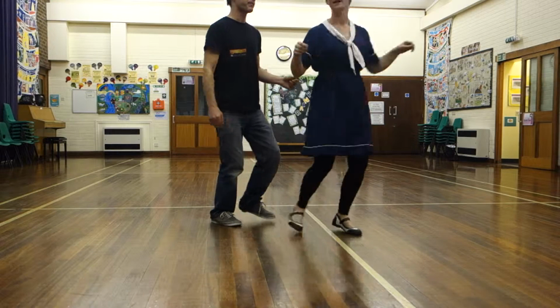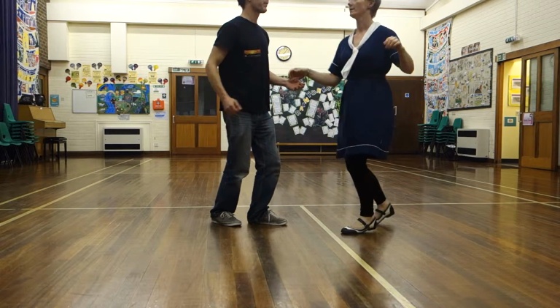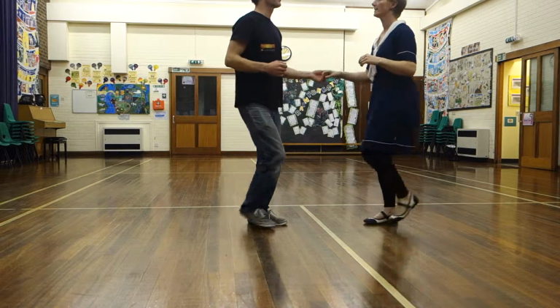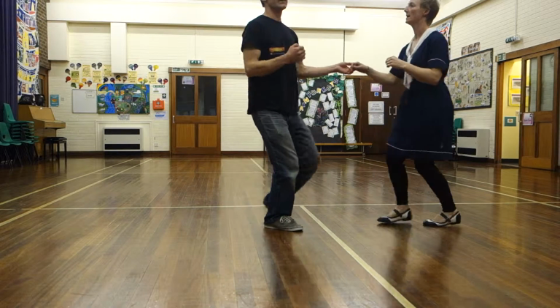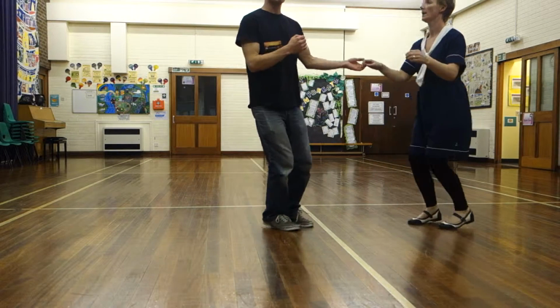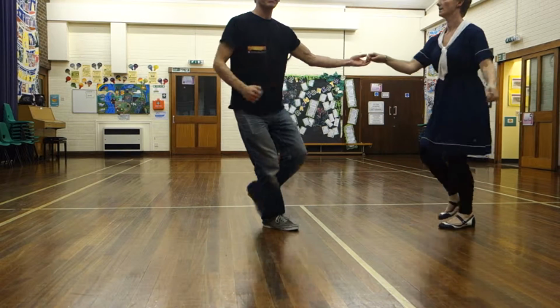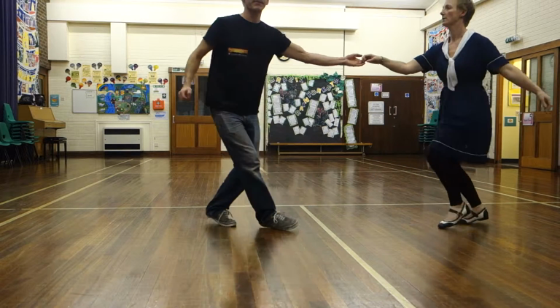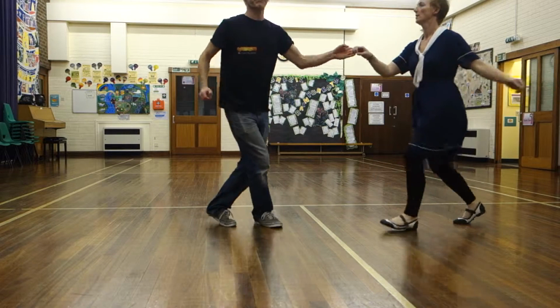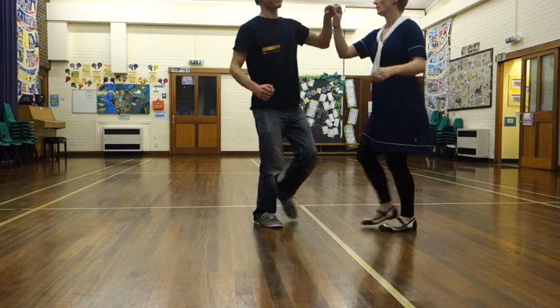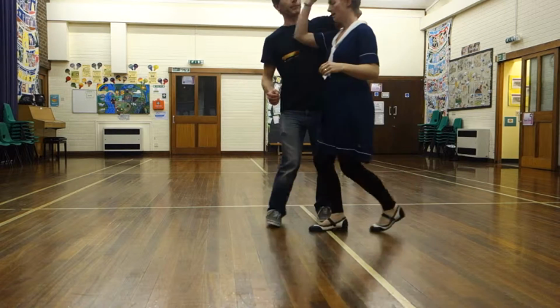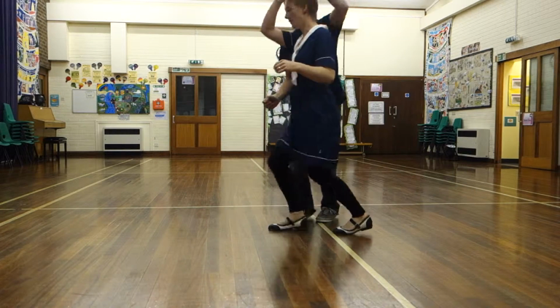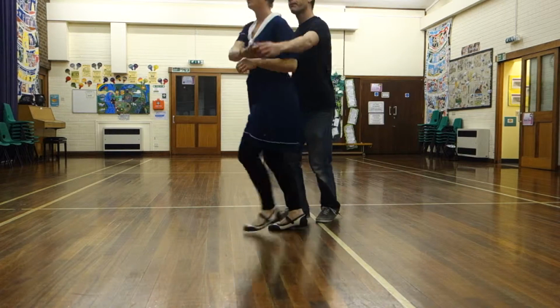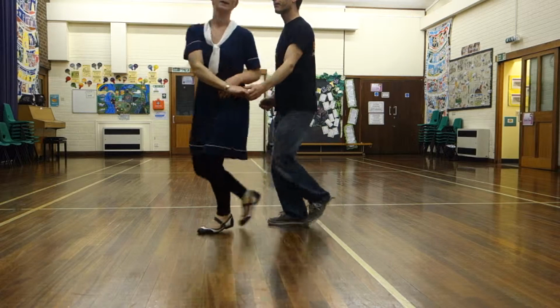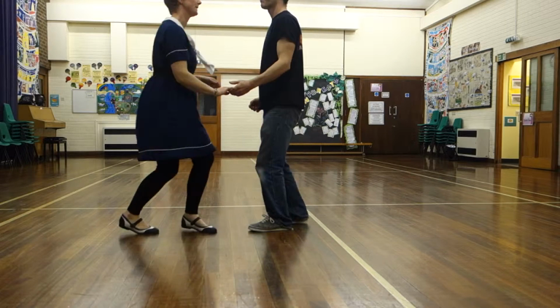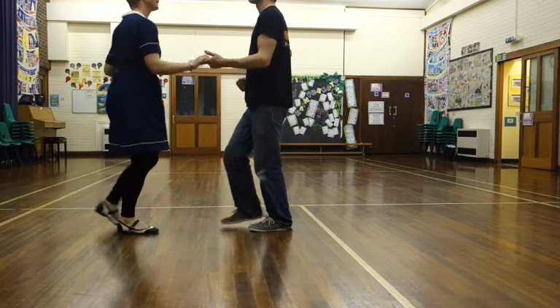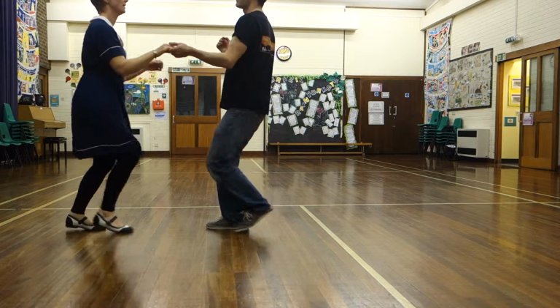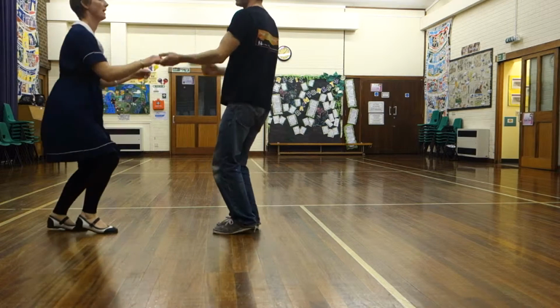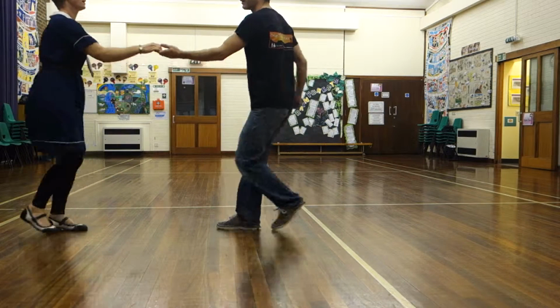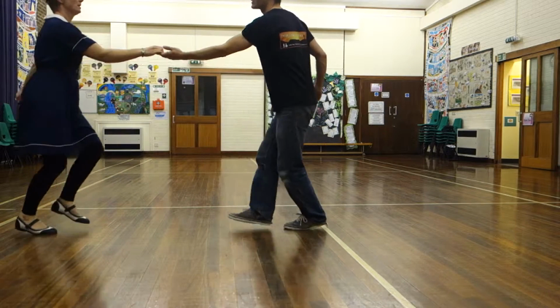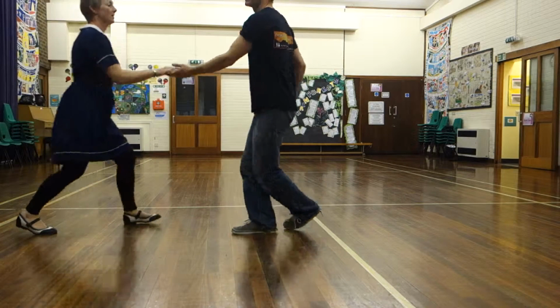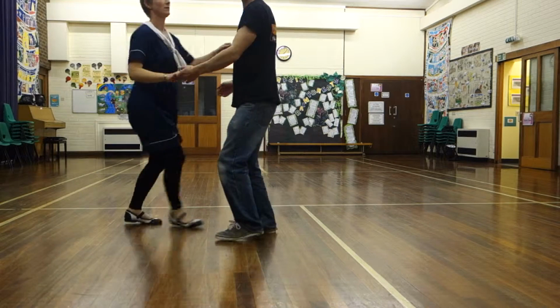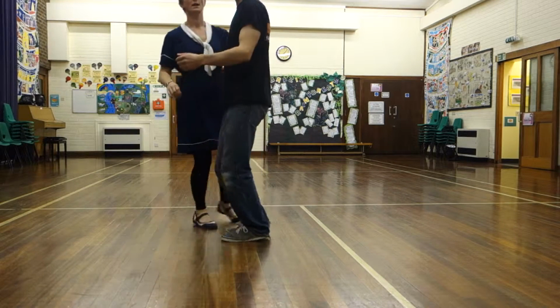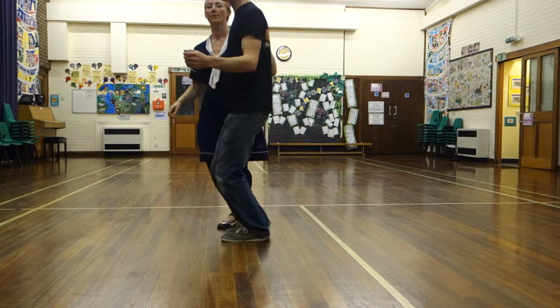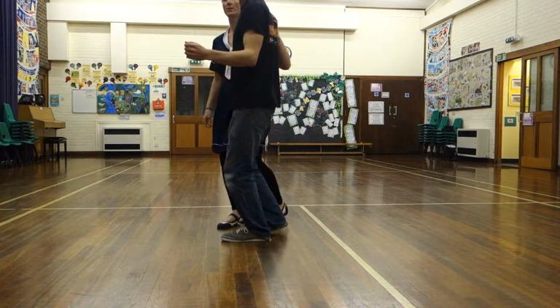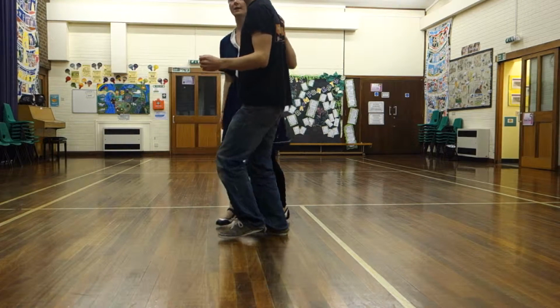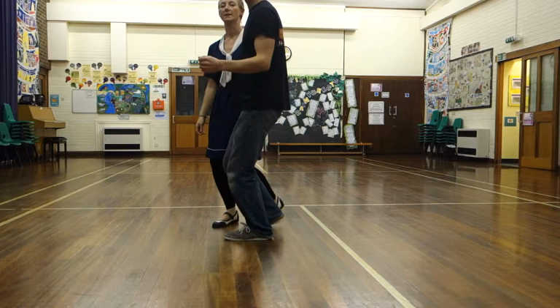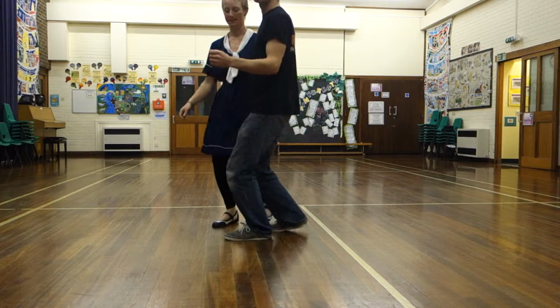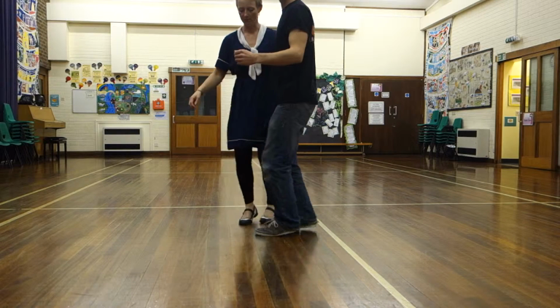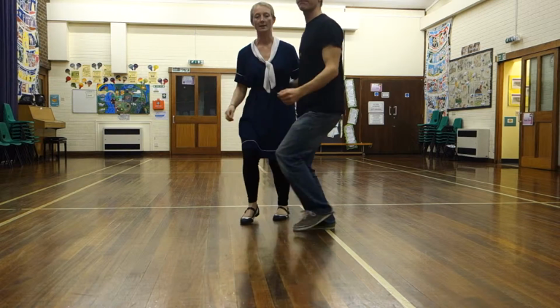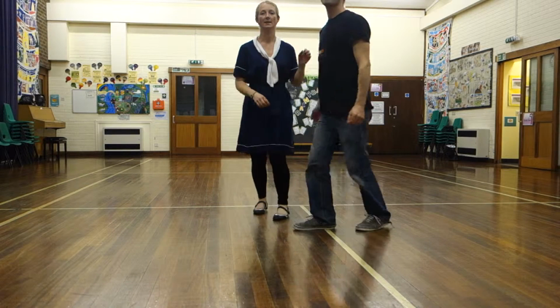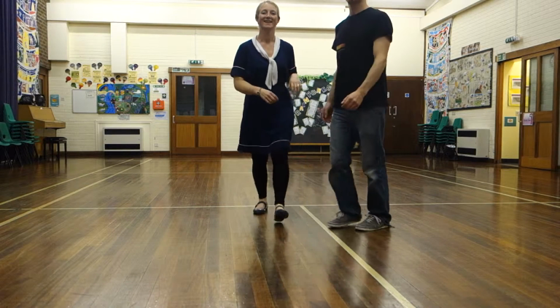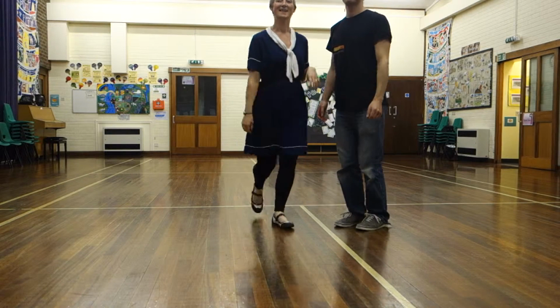Five, six, seven, eight. Five, six, seven, eight. Five, six, seven, eight. And back to jump position. Ten, eight, eight. Five, six, seven, eight. Six.